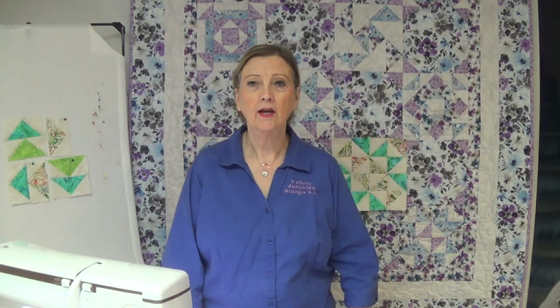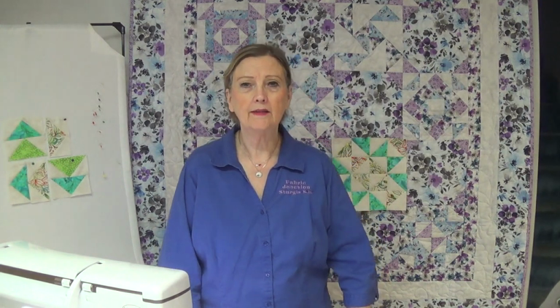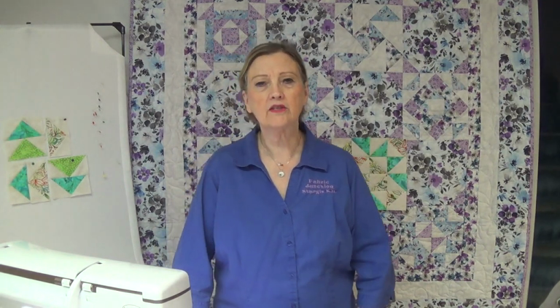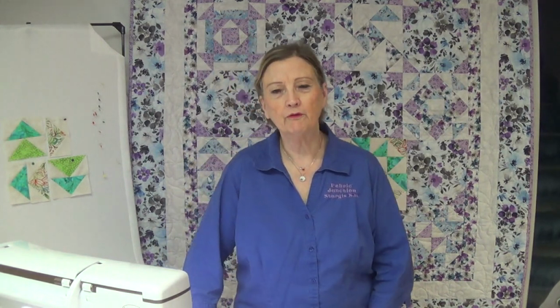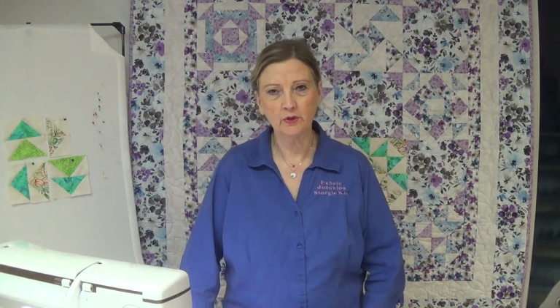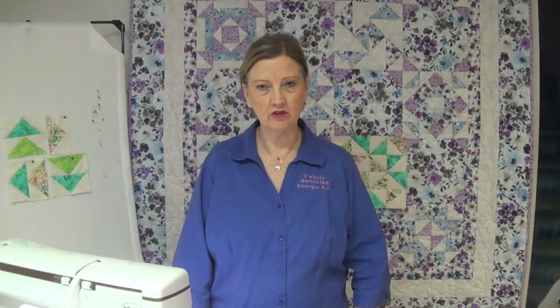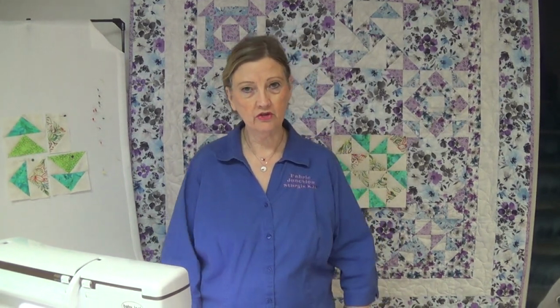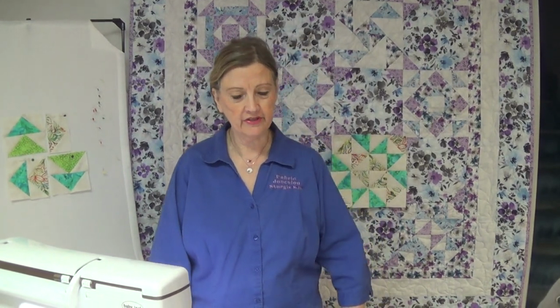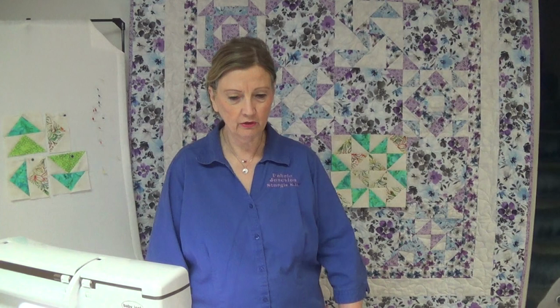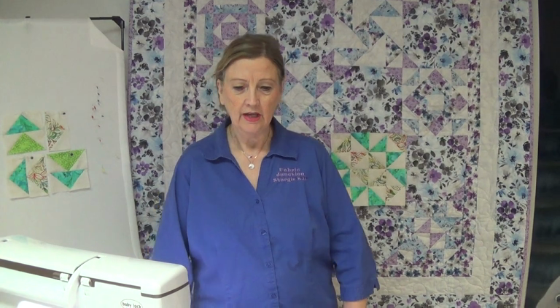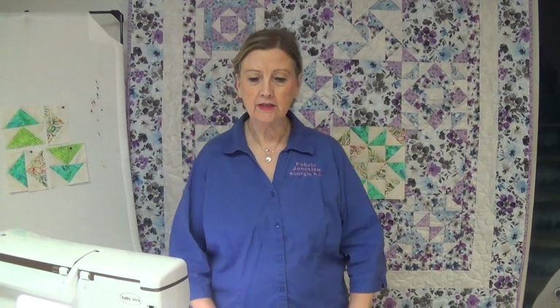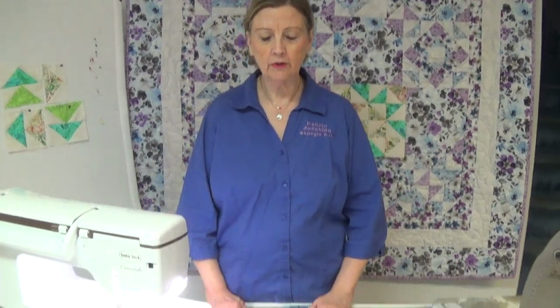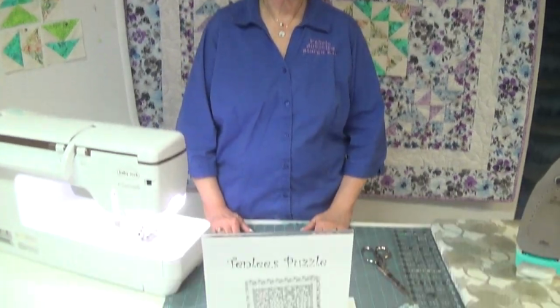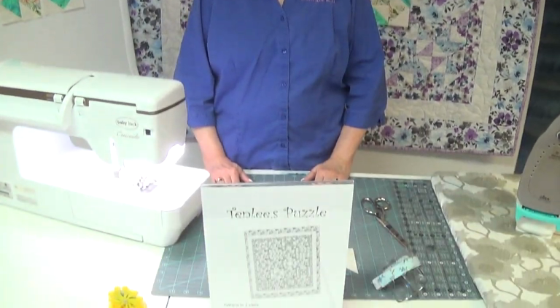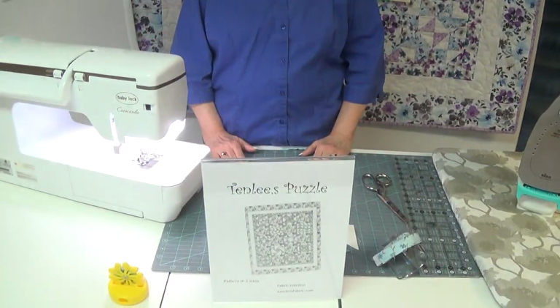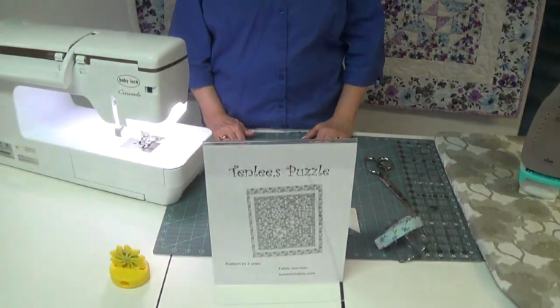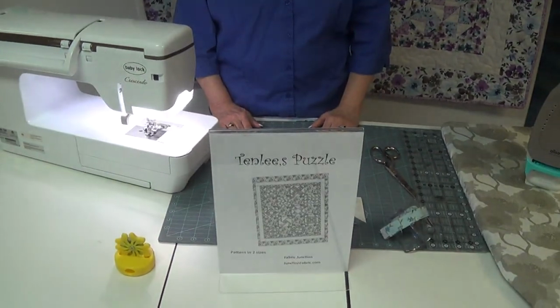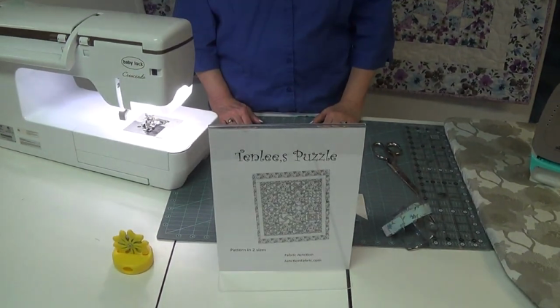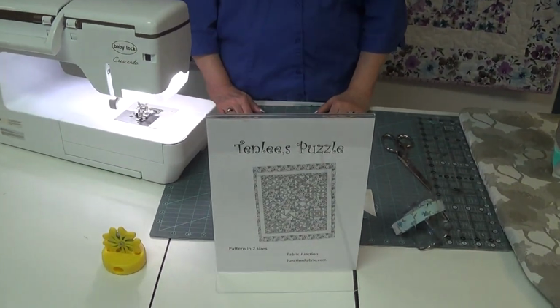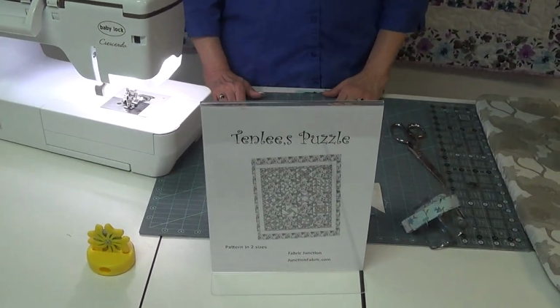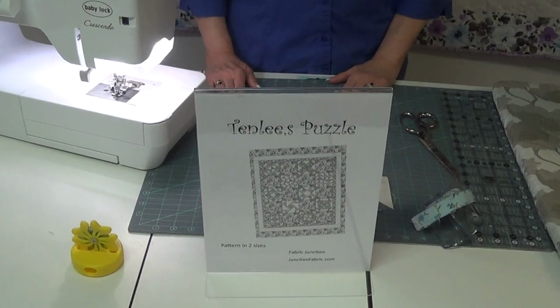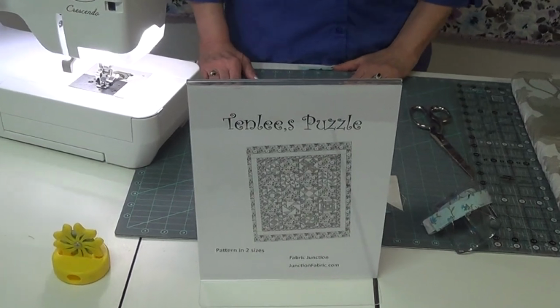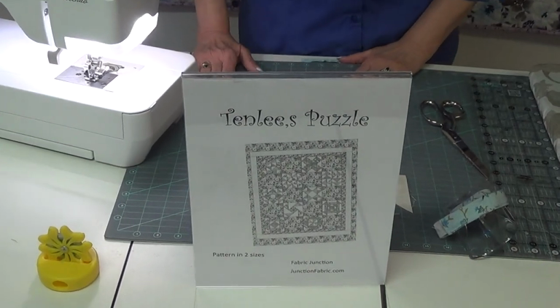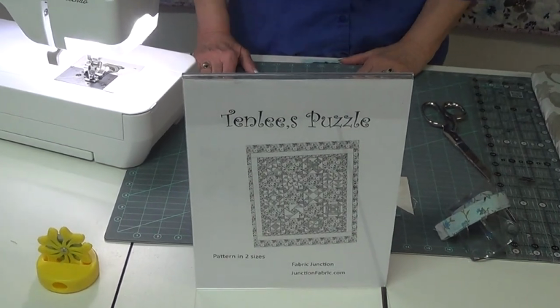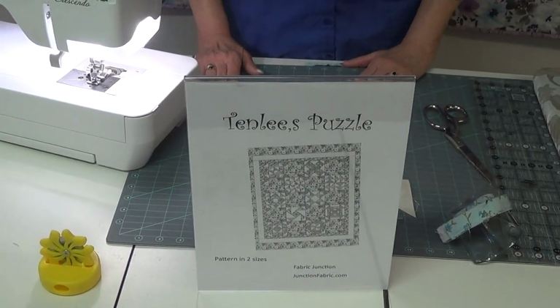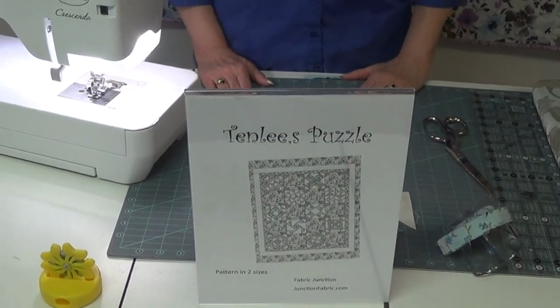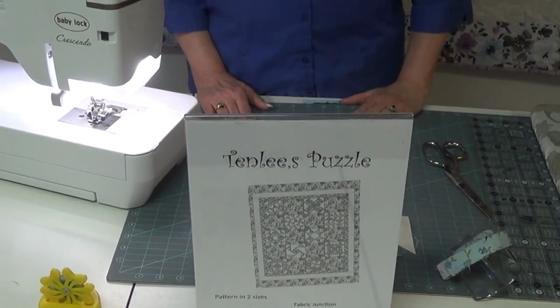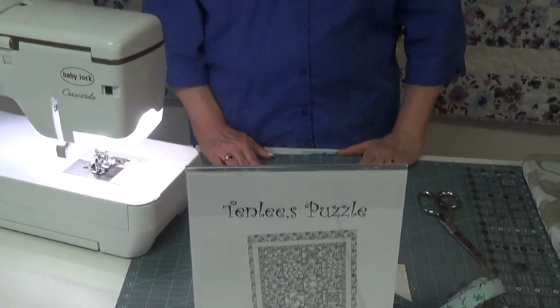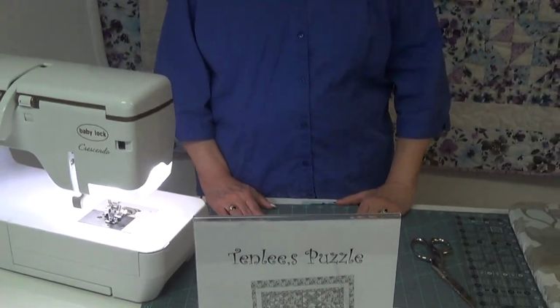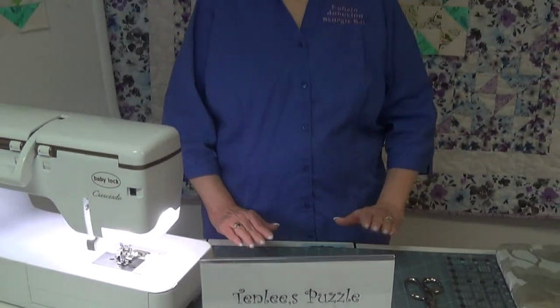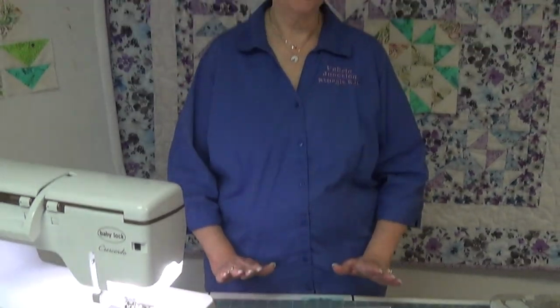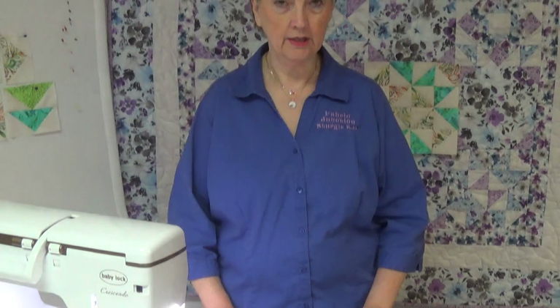Hi, this is Terry from Fabric Junction in Sturgis, South Dakota. Today we're going to continue with our Tenley's puzzle and our second block, and the one we're doing today has all flying geese.